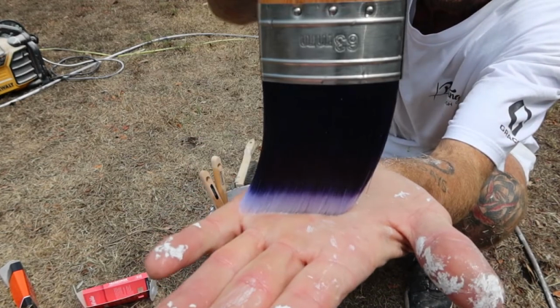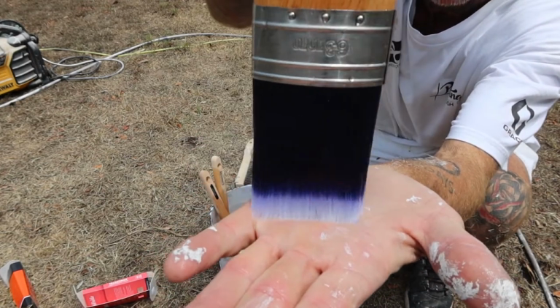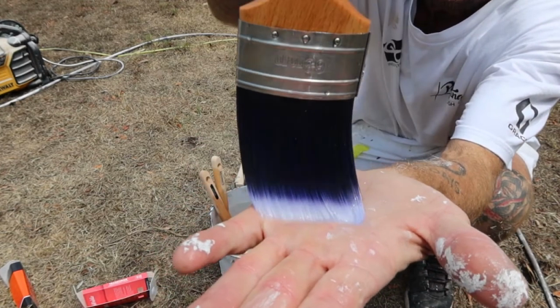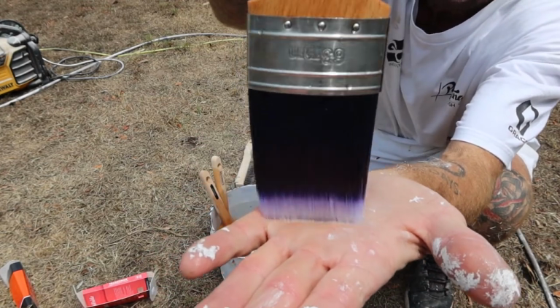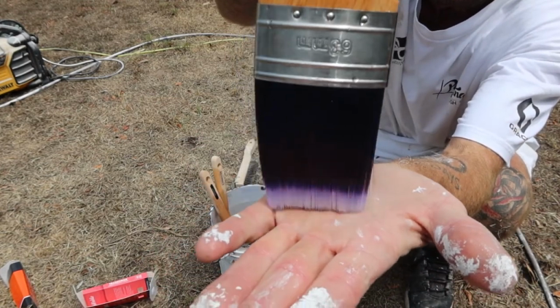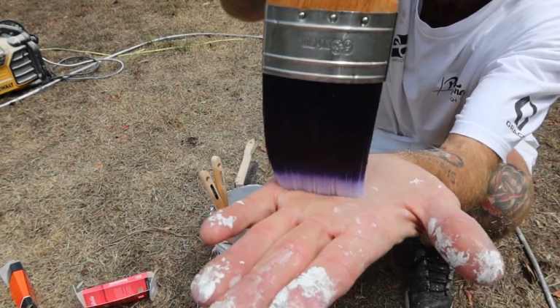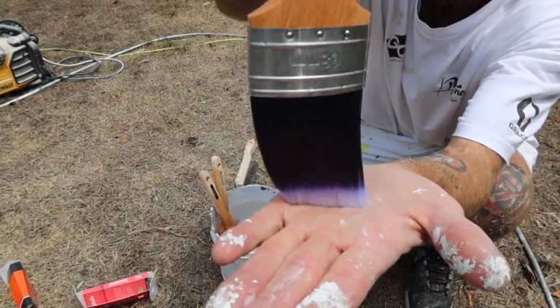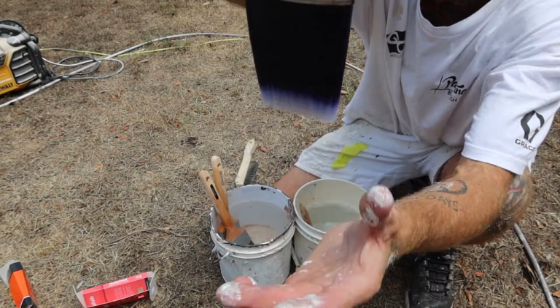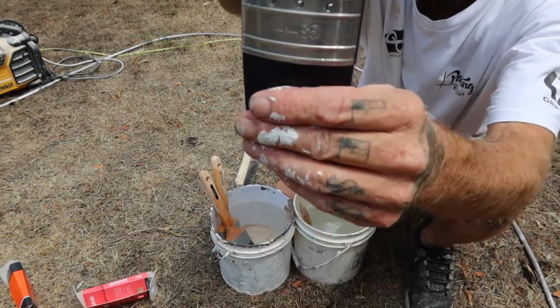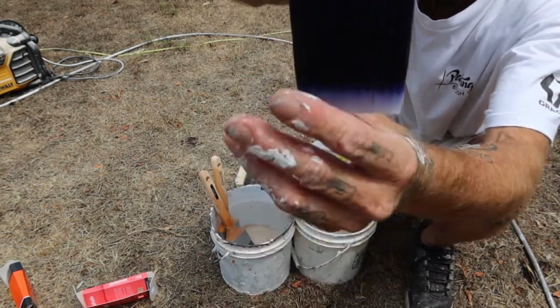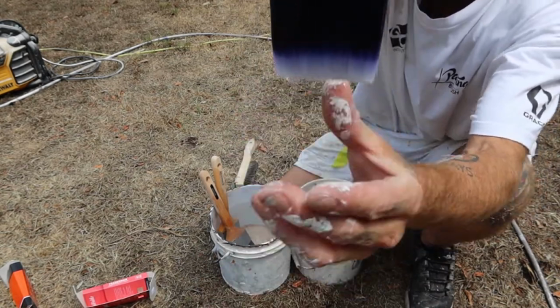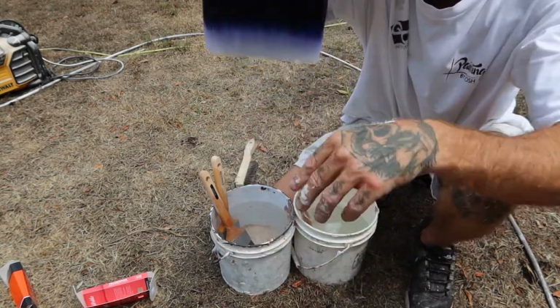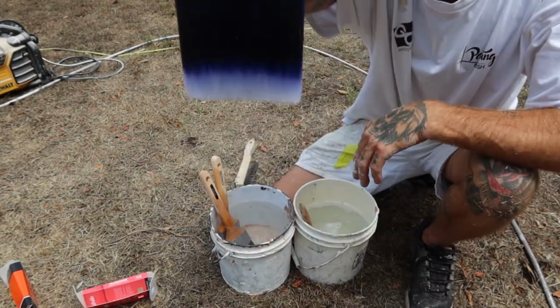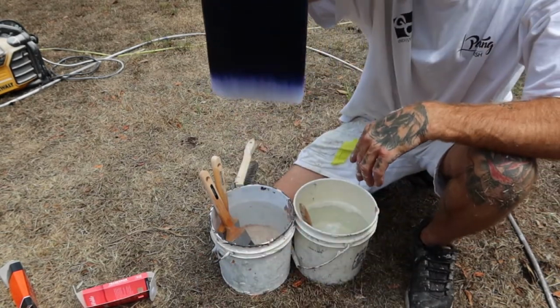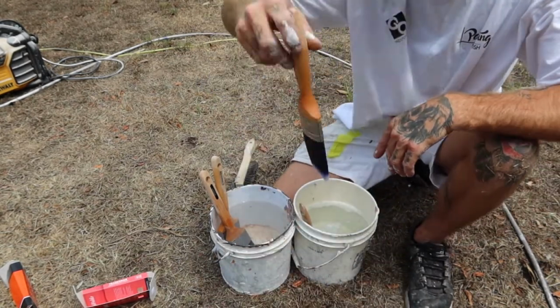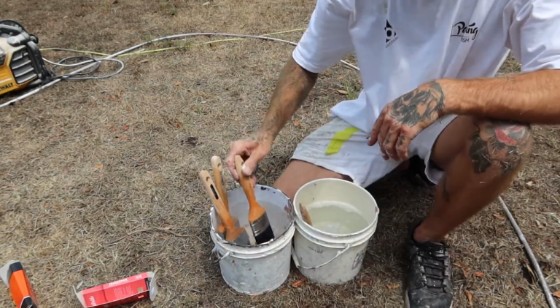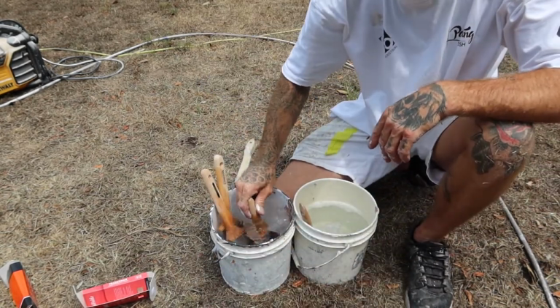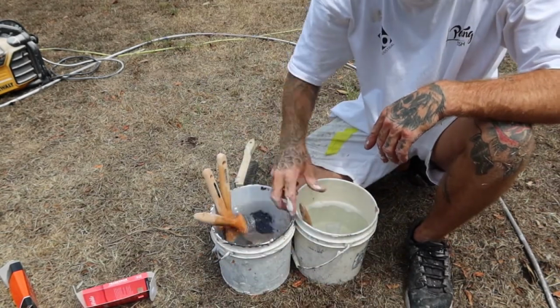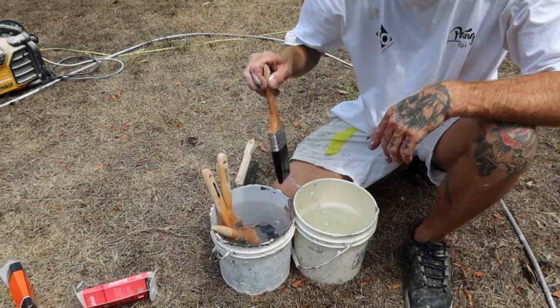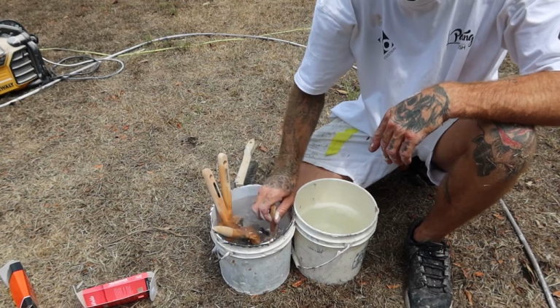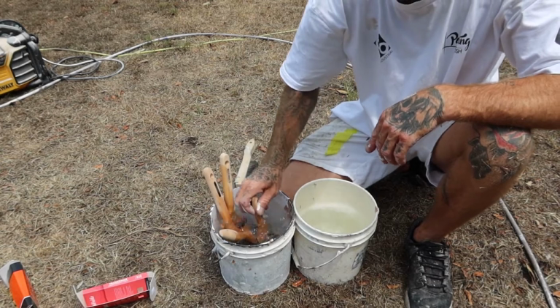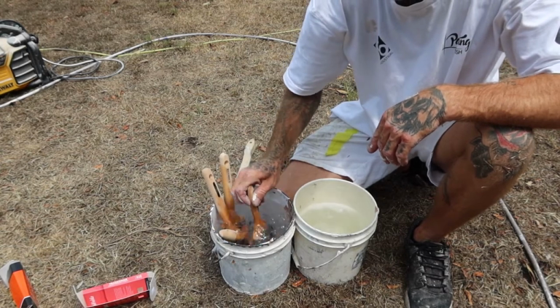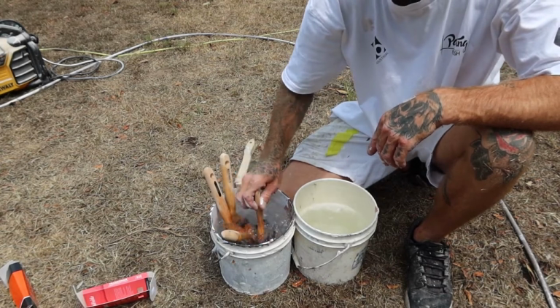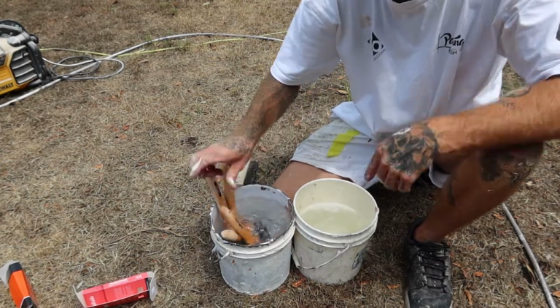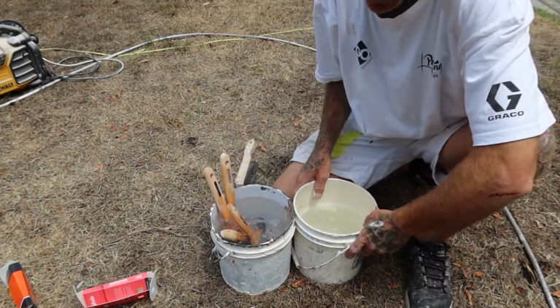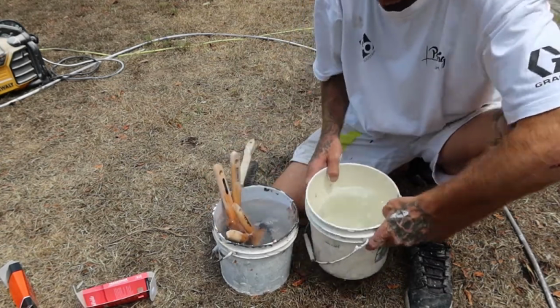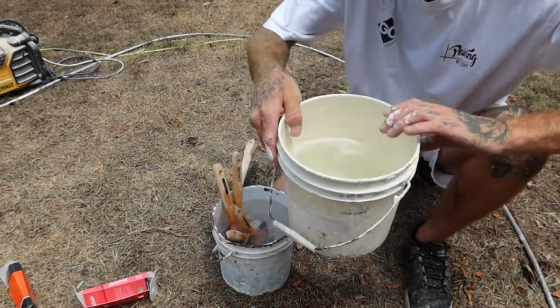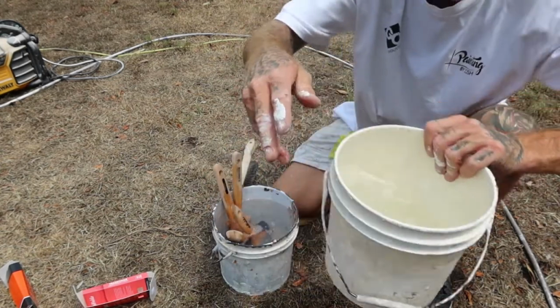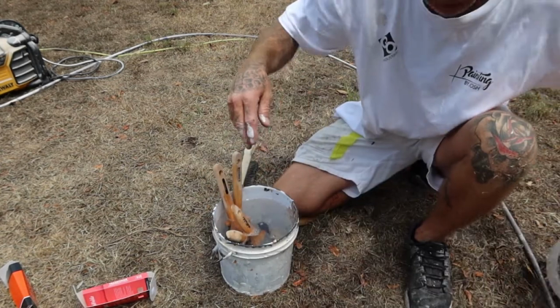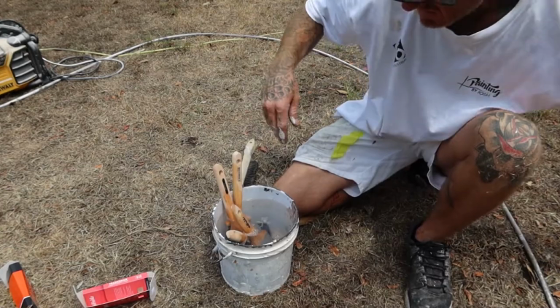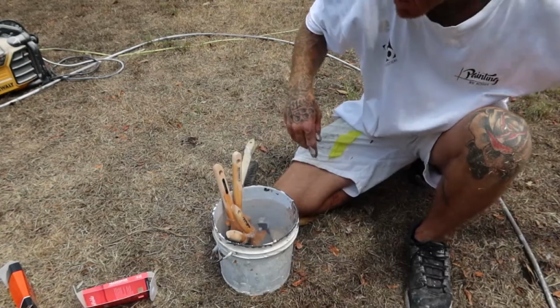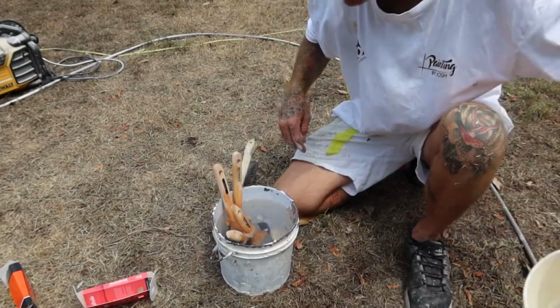Bristles will start to curve and bend and they're not going to be nice and straight. So I'm just going to go through the last couple. That now you can dispose of — that's just your conditioner.